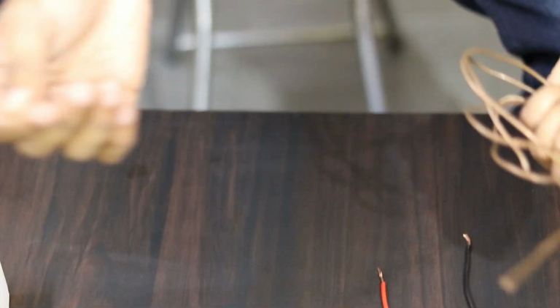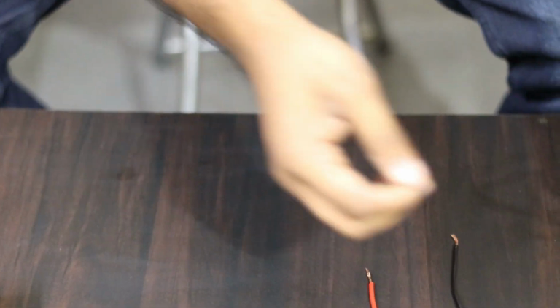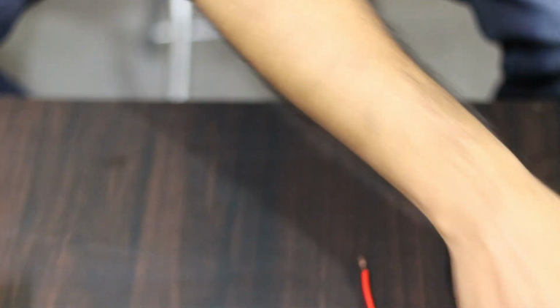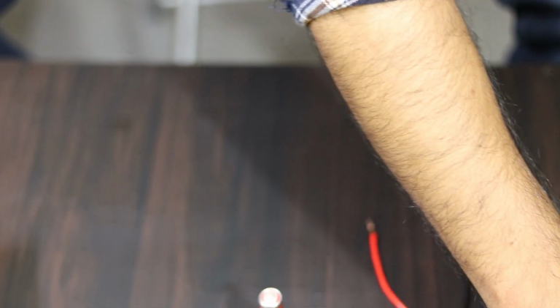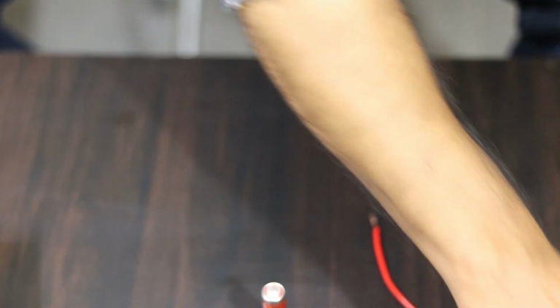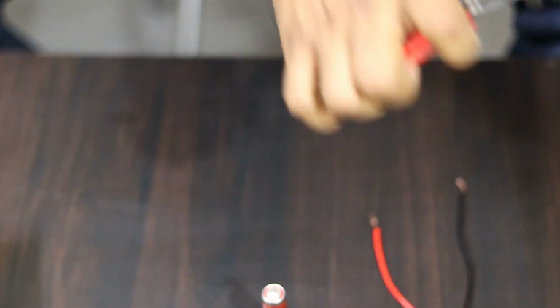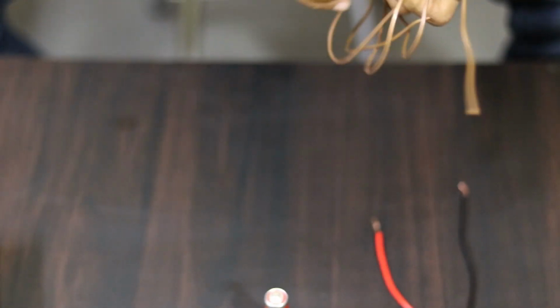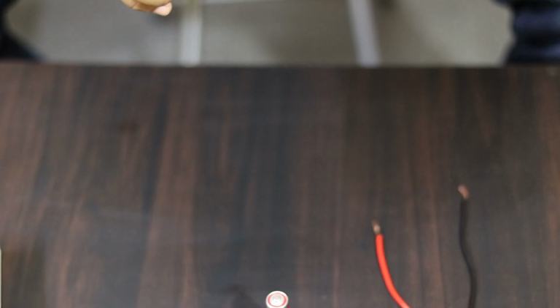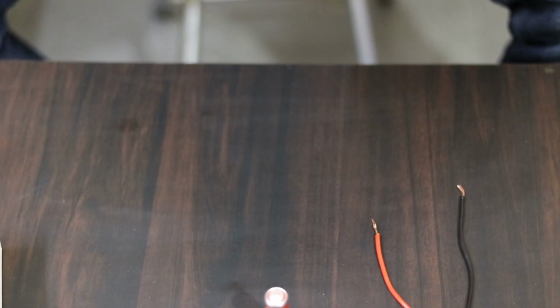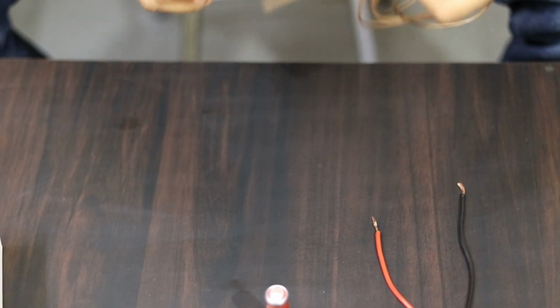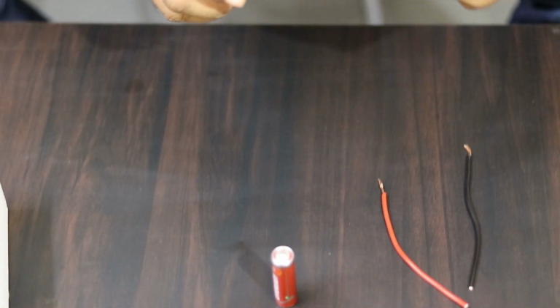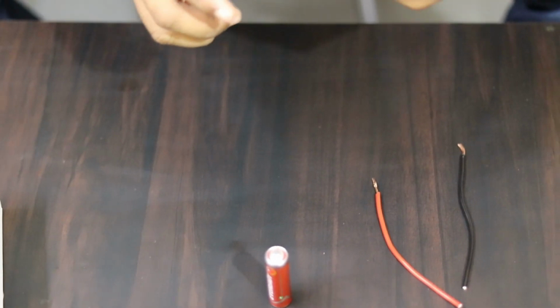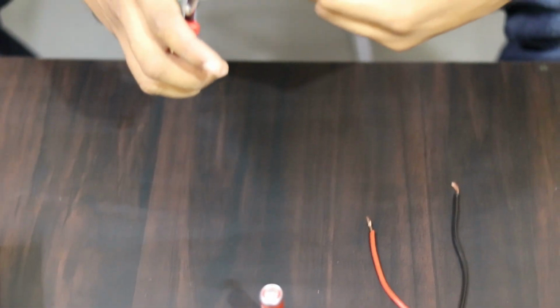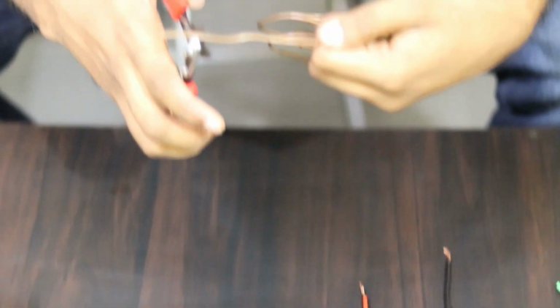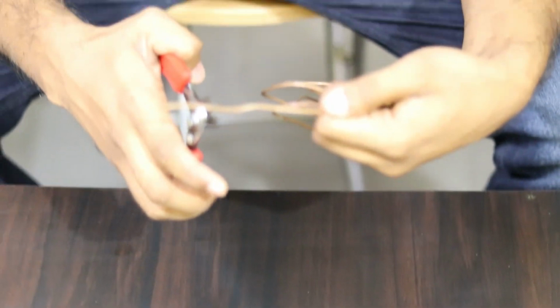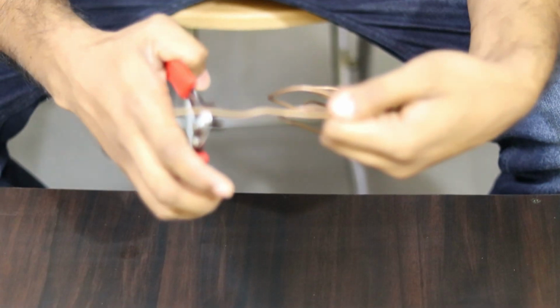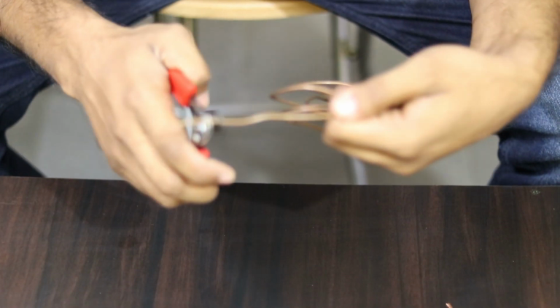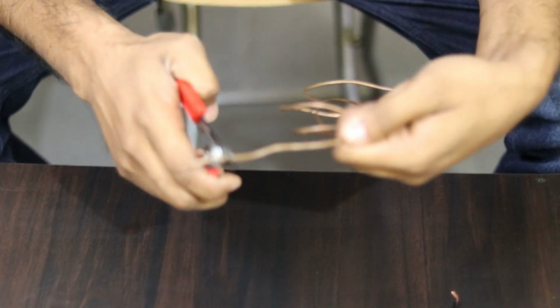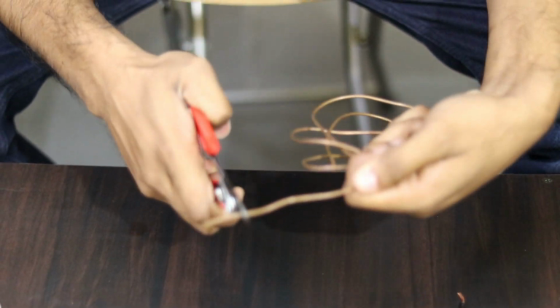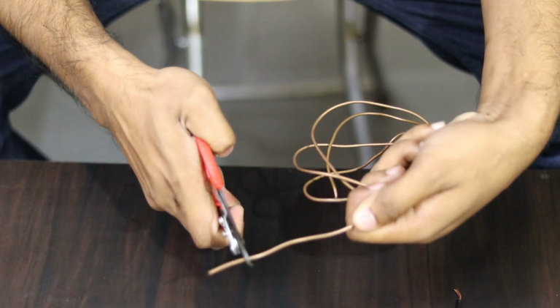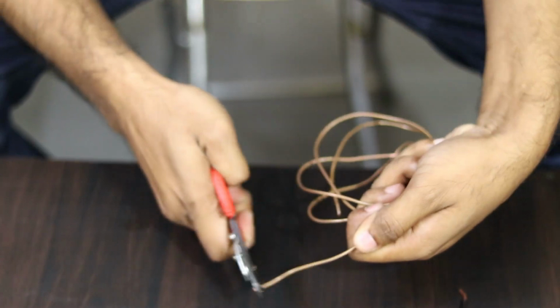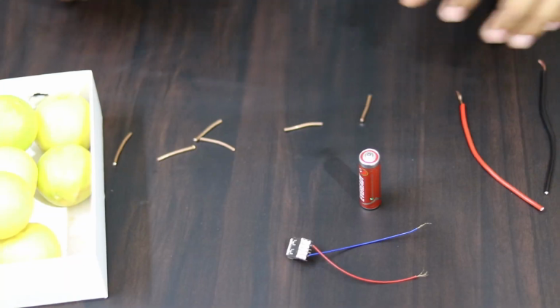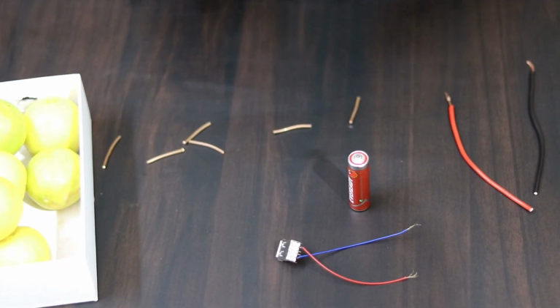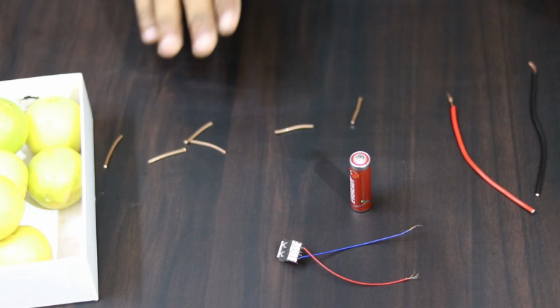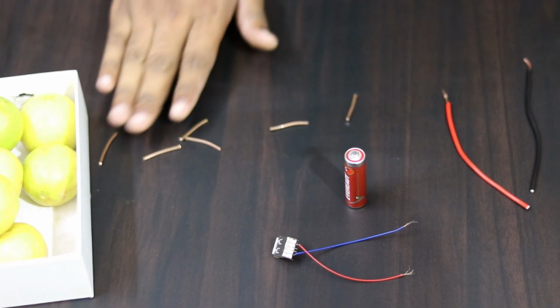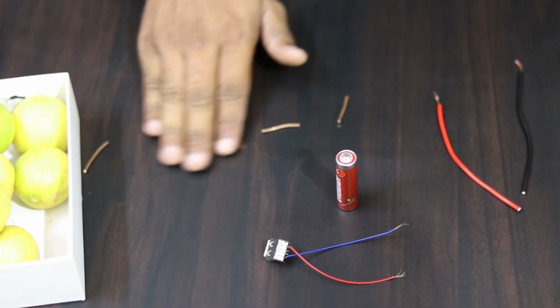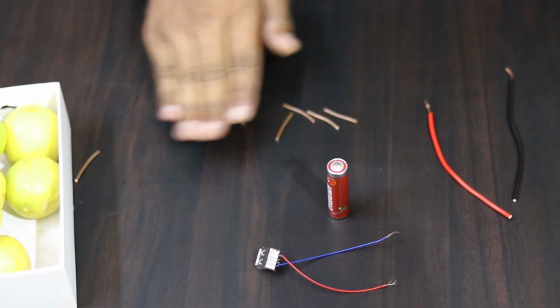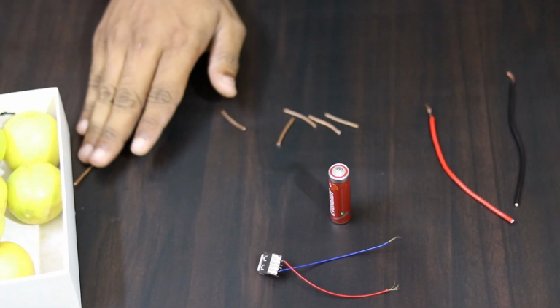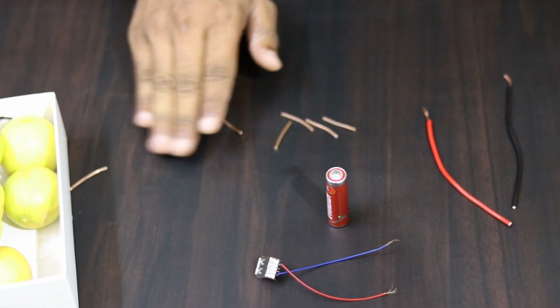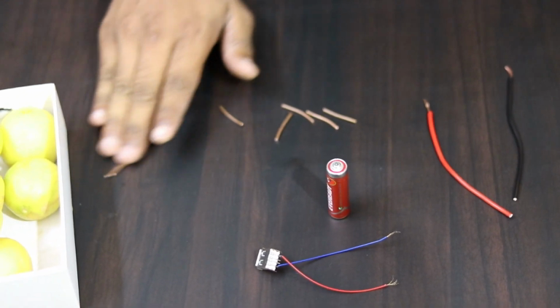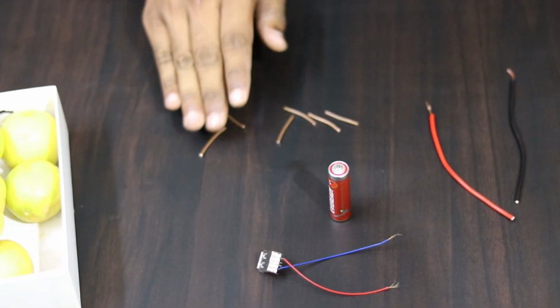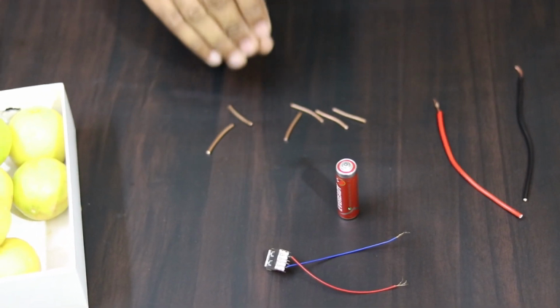I will cut this copper wire and cut it into 6 pieces.